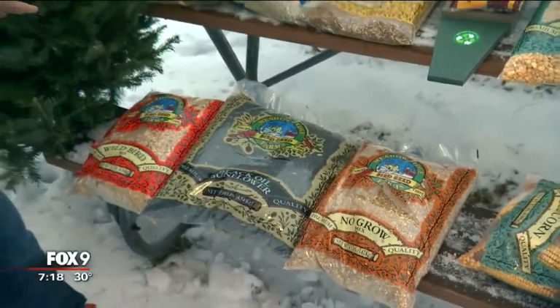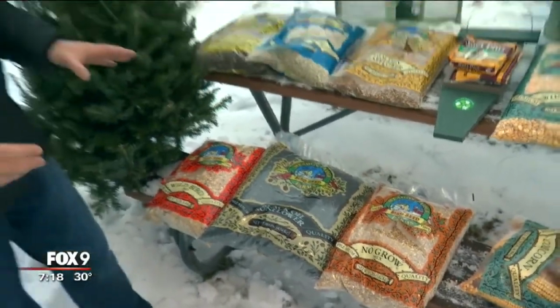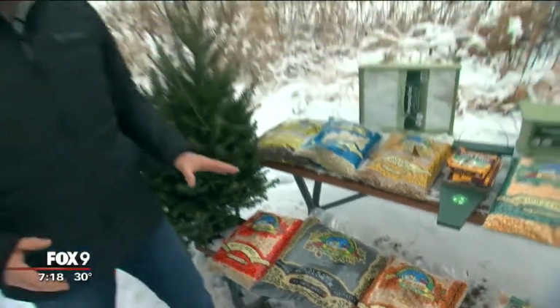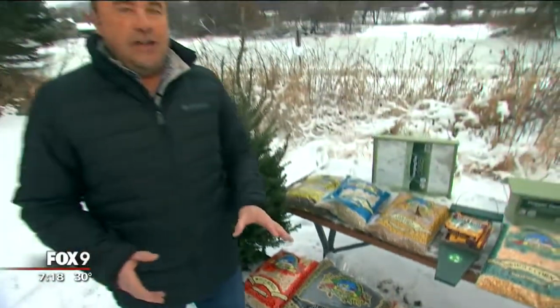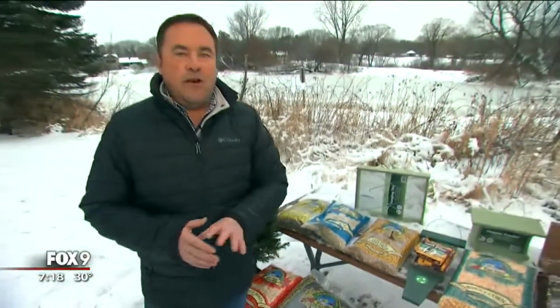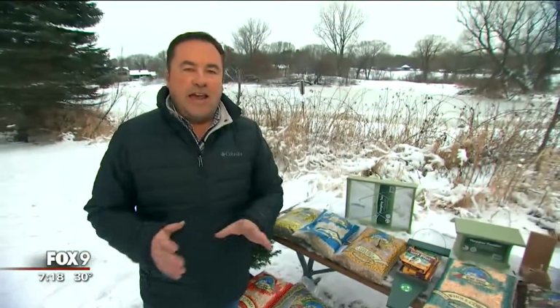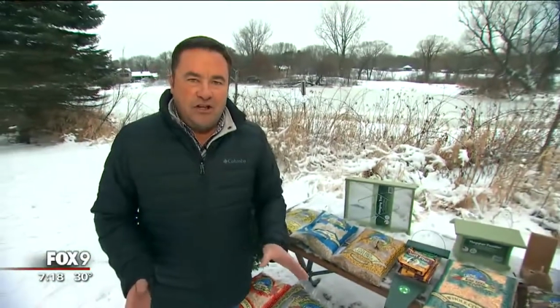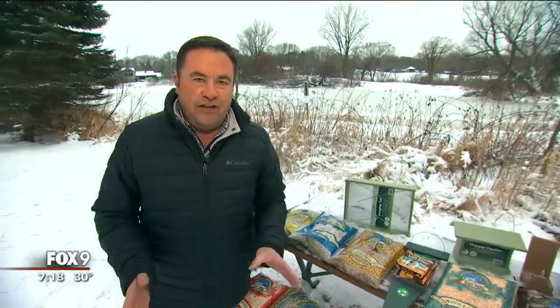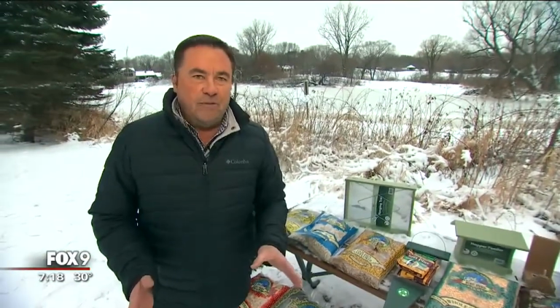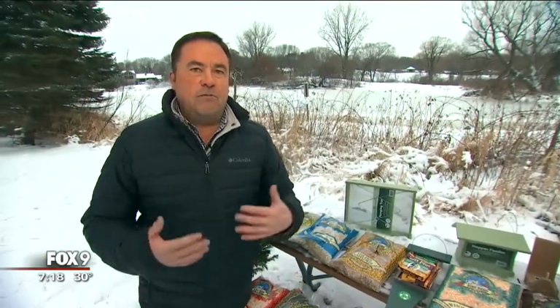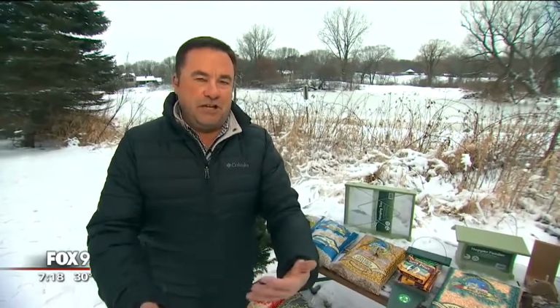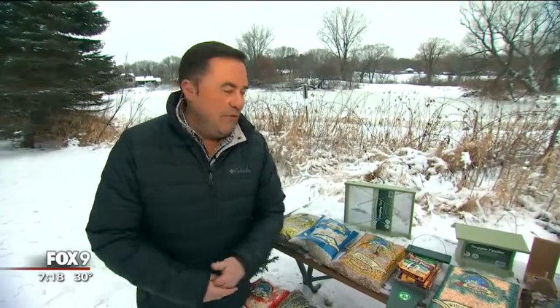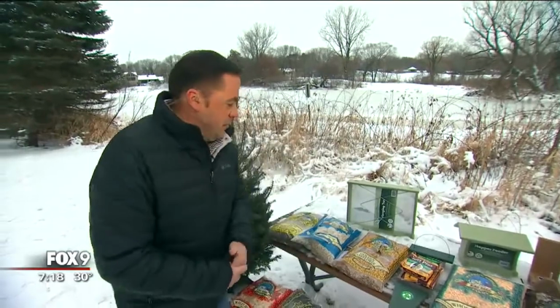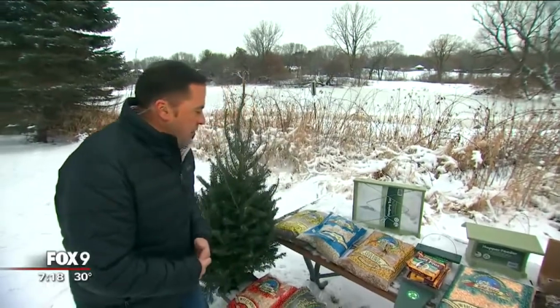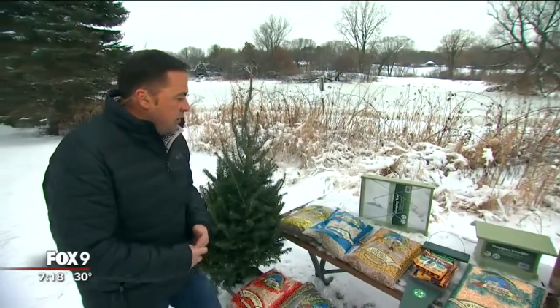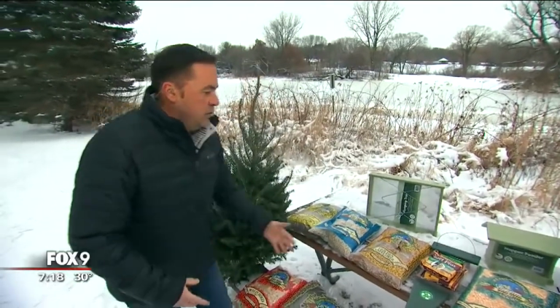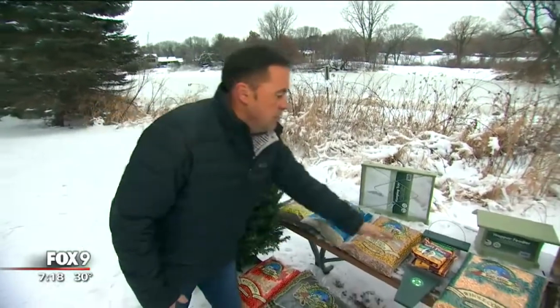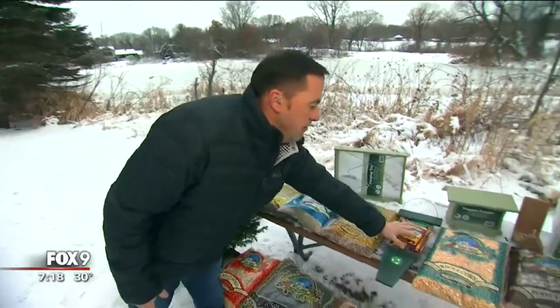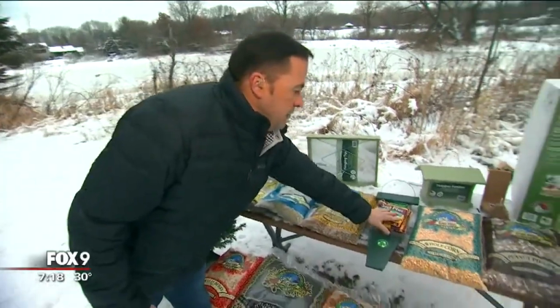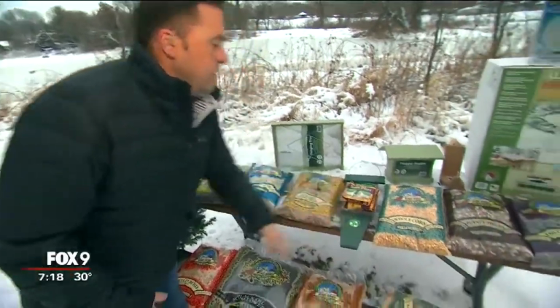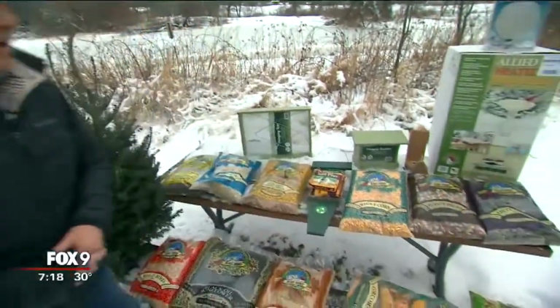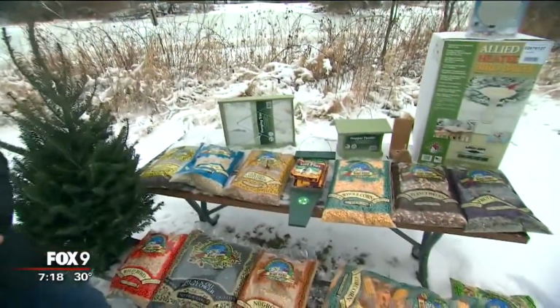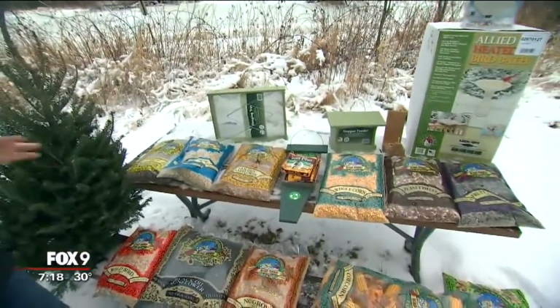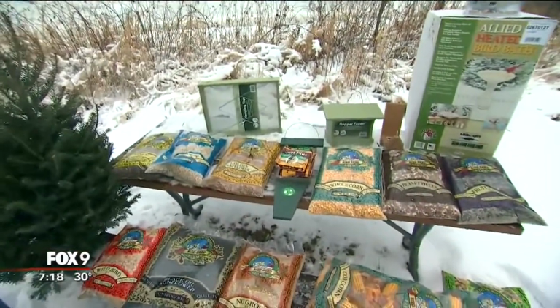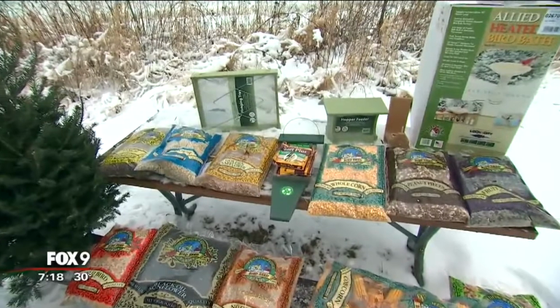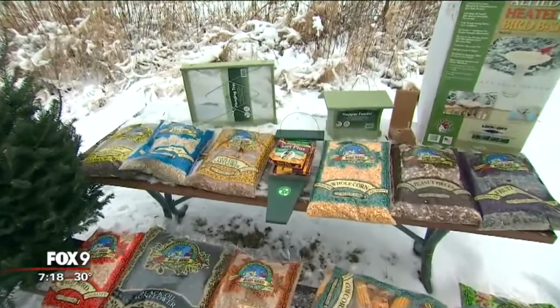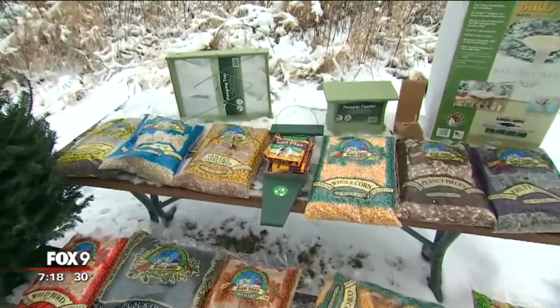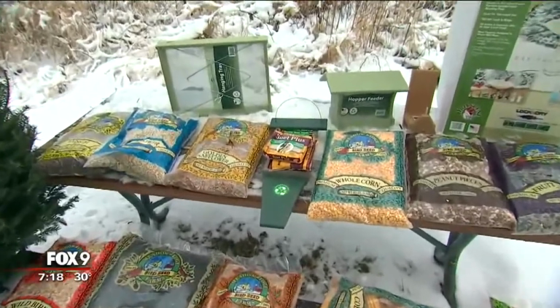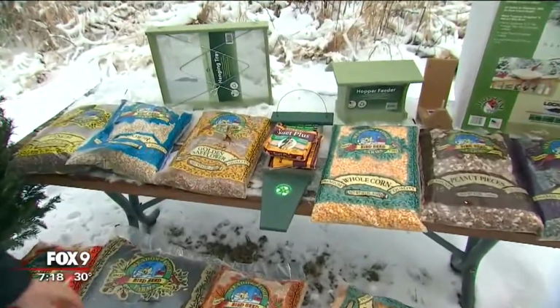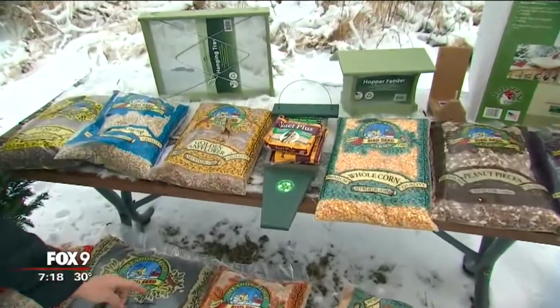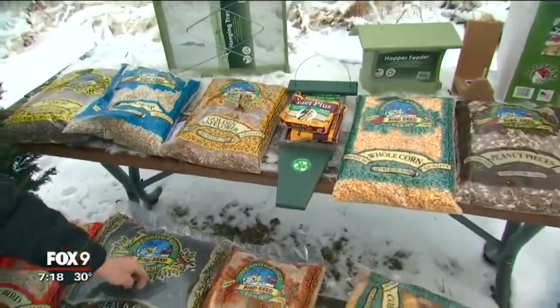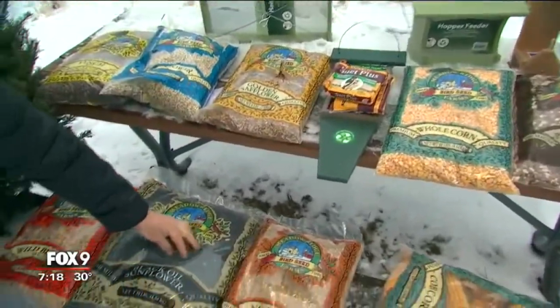If you're looking for some really high-energy feeds, which is particularly beneficial at this time of year, suet cakes are great — and woodpeckers will absolutely love those, and nuthatches as well.